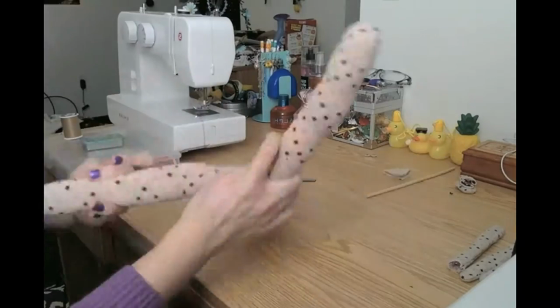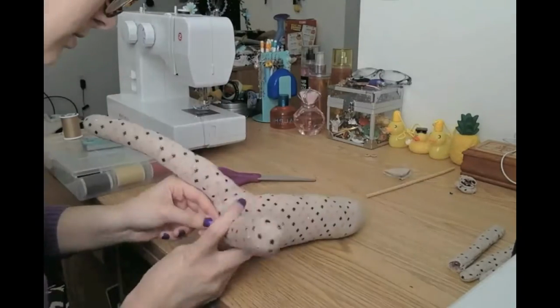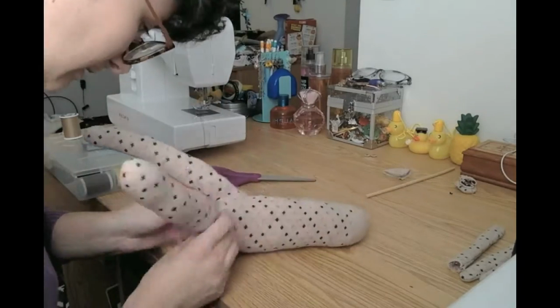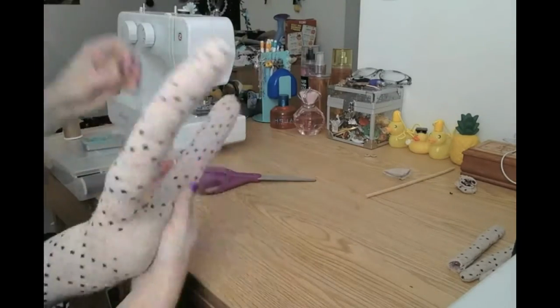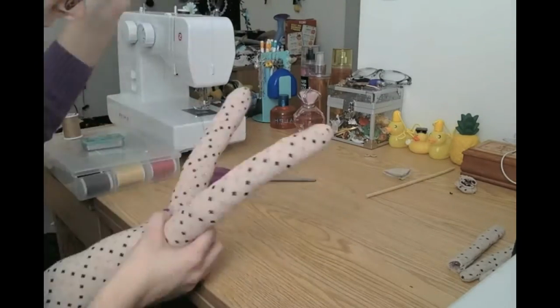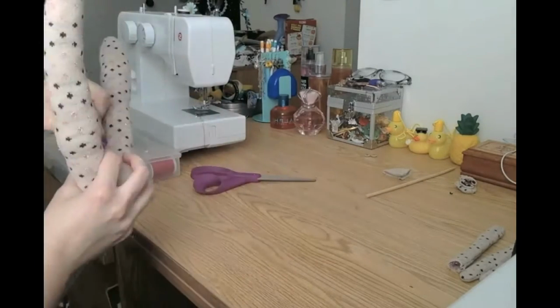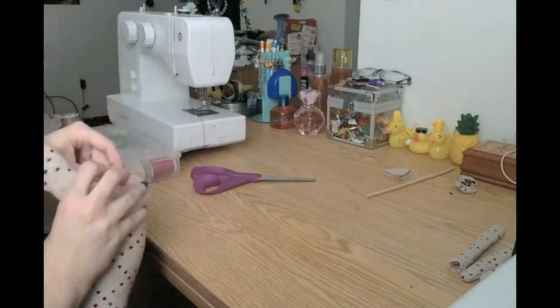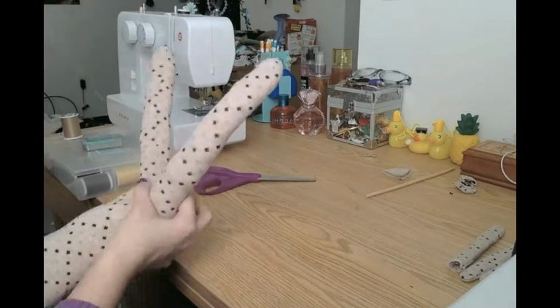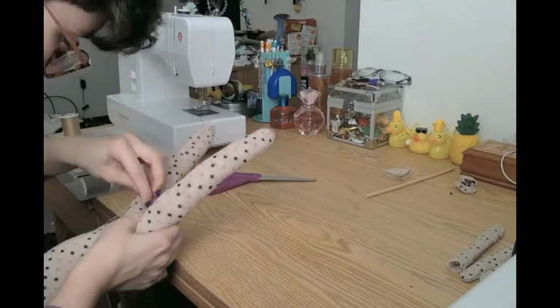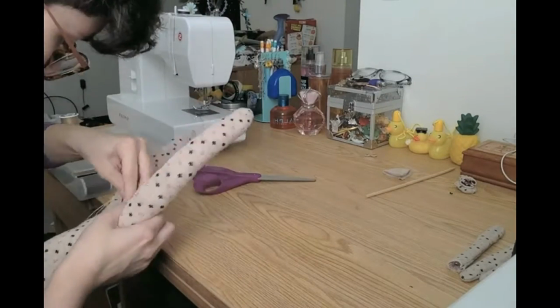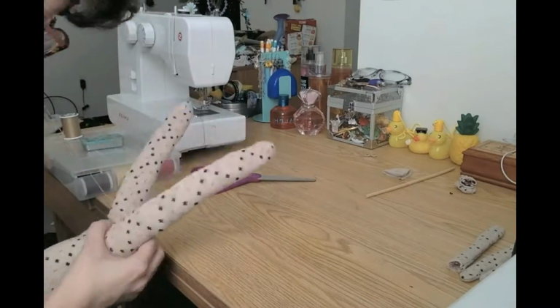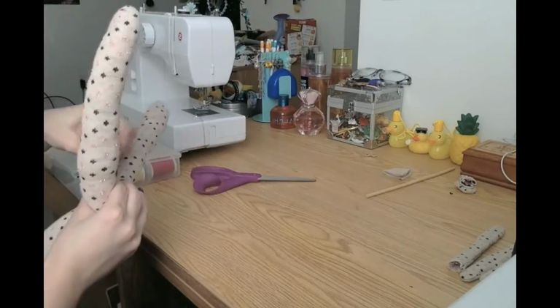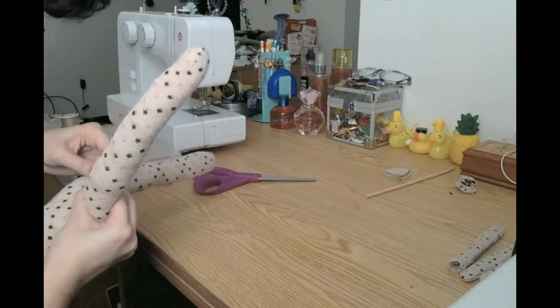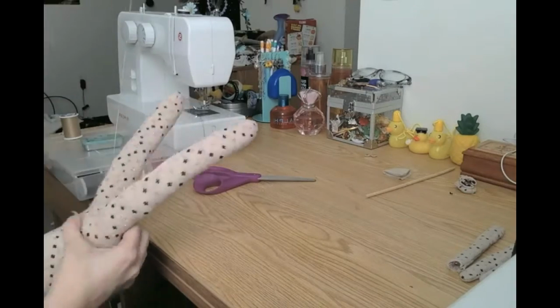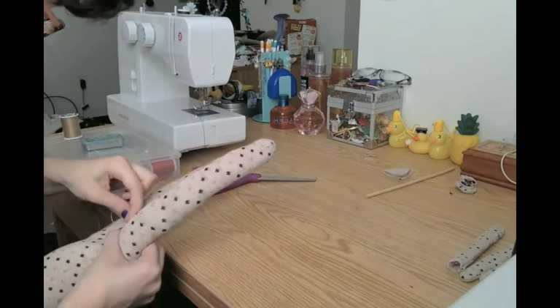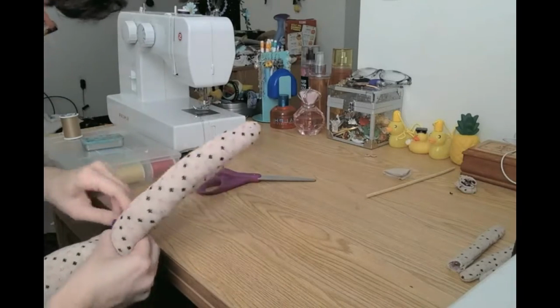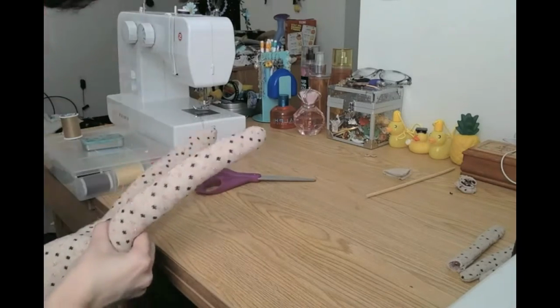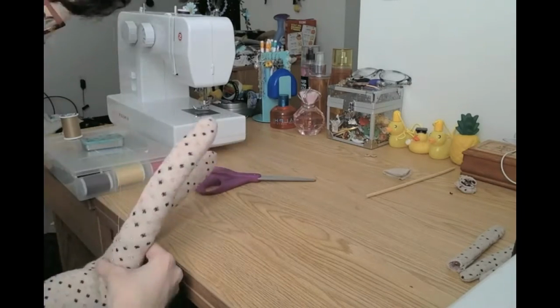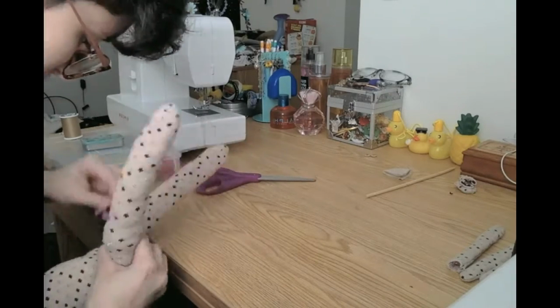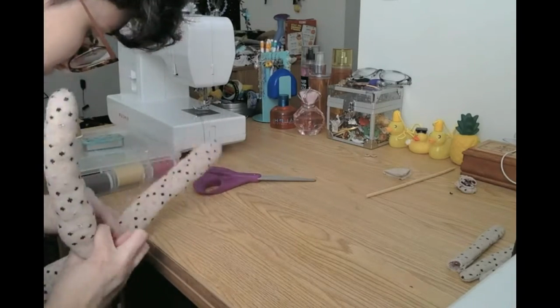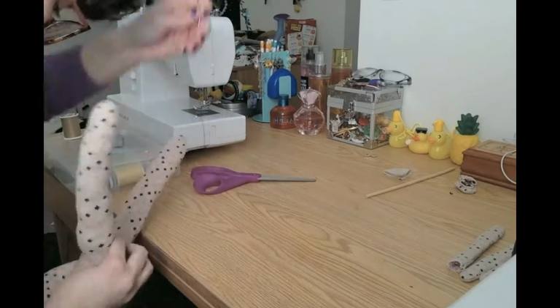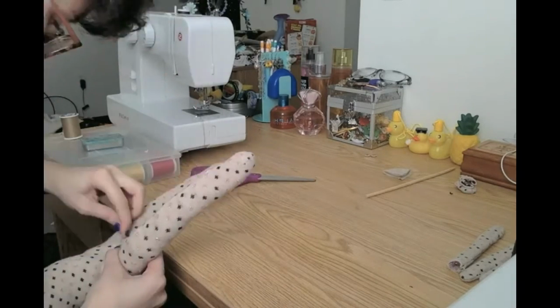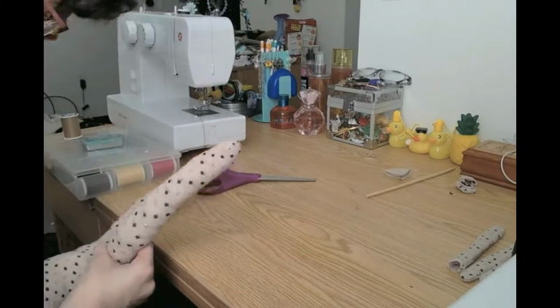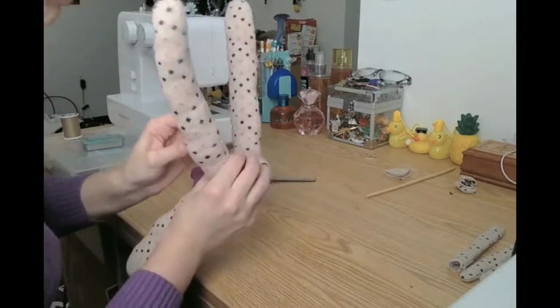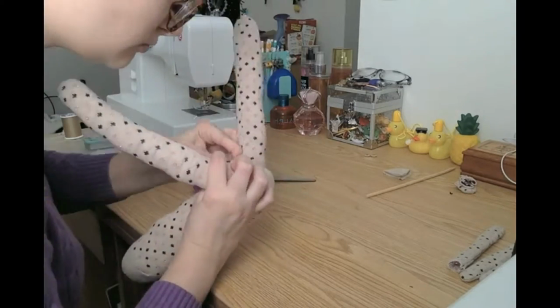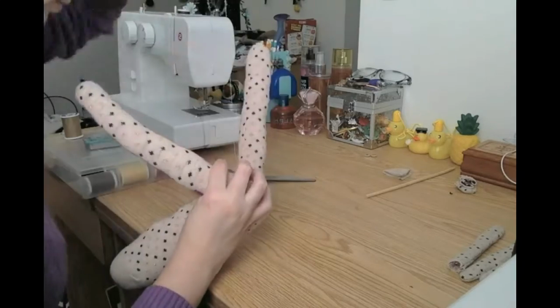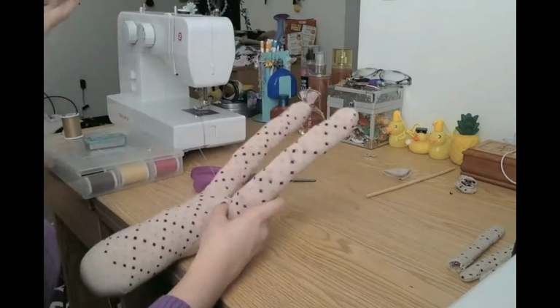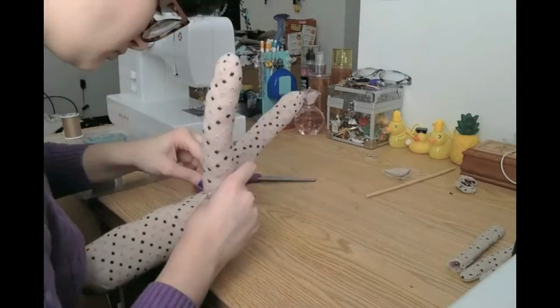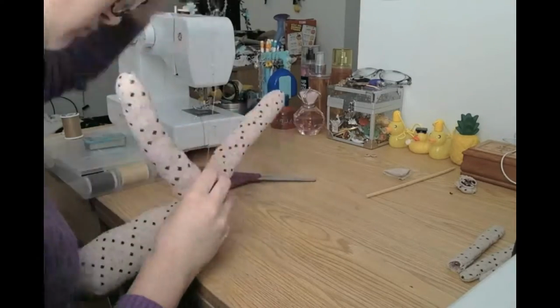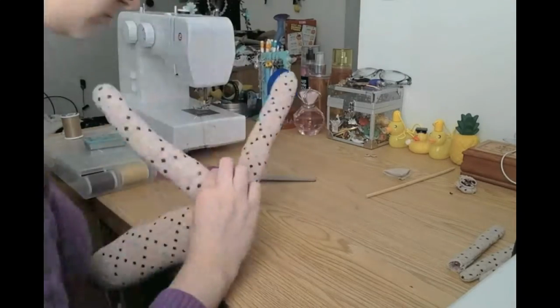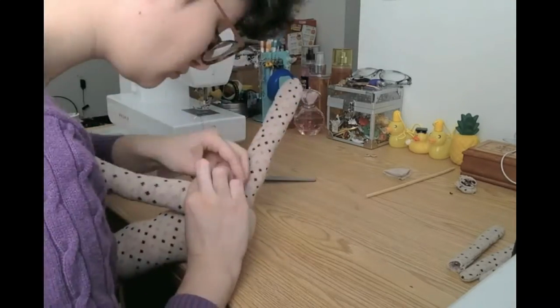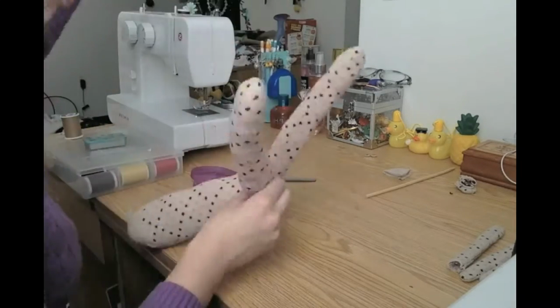And then you sew the crotch closed. If your thread matches the socks exactly, a whip stitch is fine for this. If you don't really want your stitches to be seen, I recommend a ladder stitch. I use a ladder stitch almost always — it's really great.